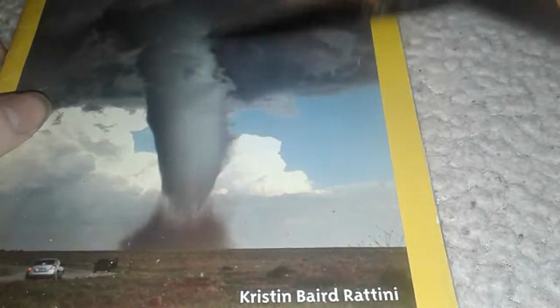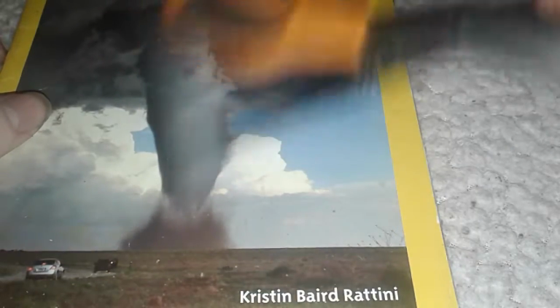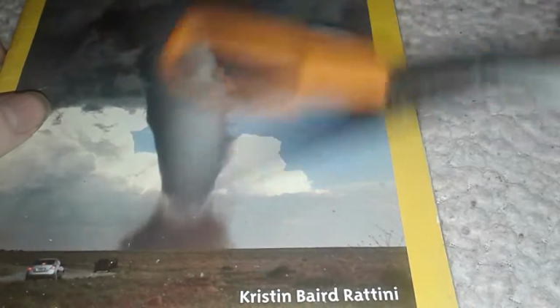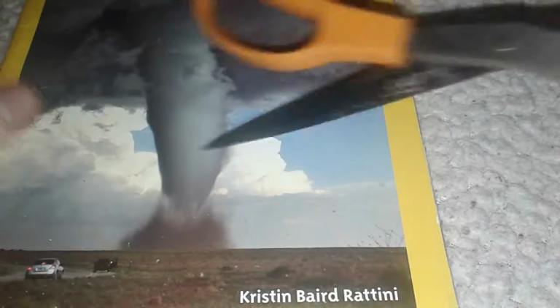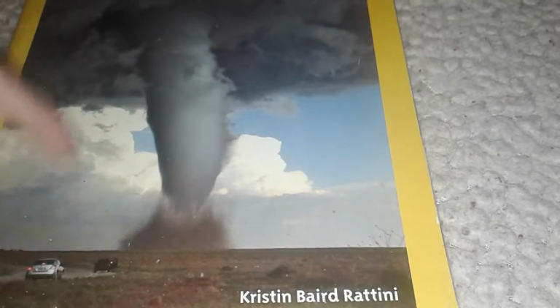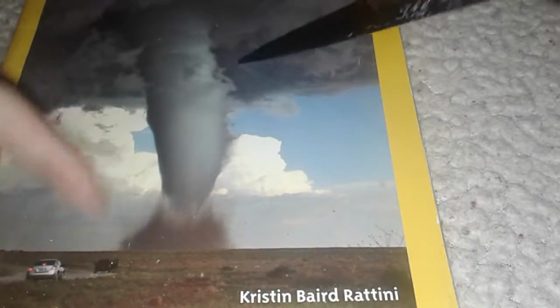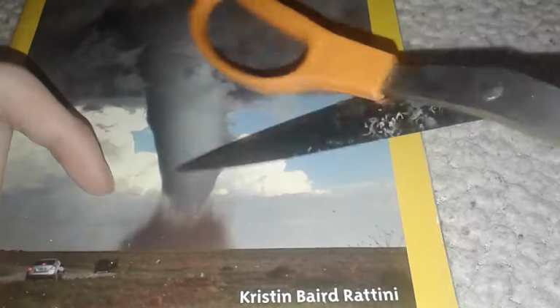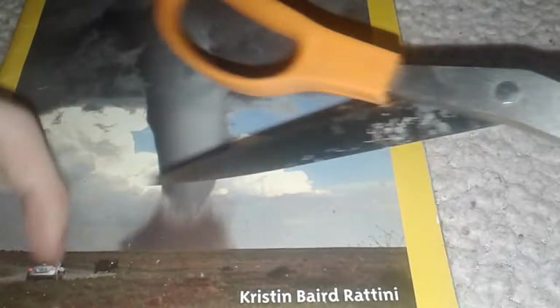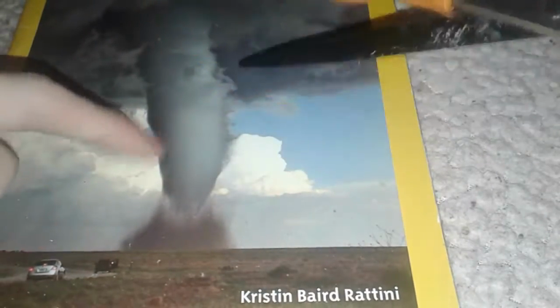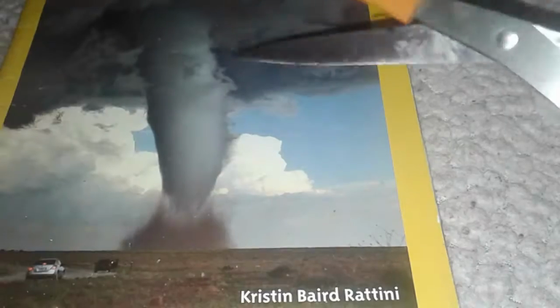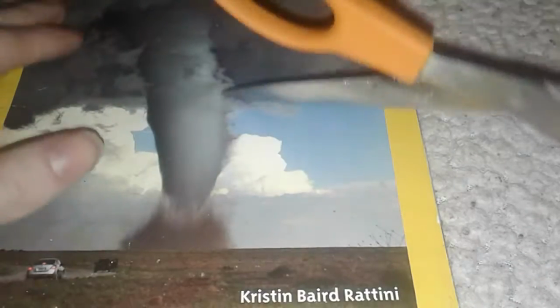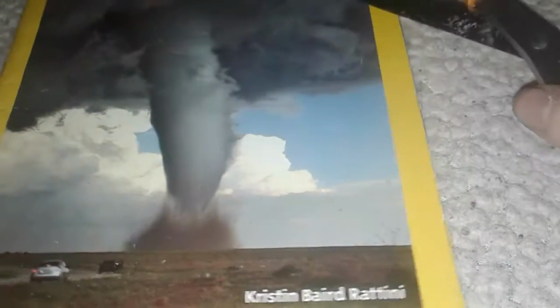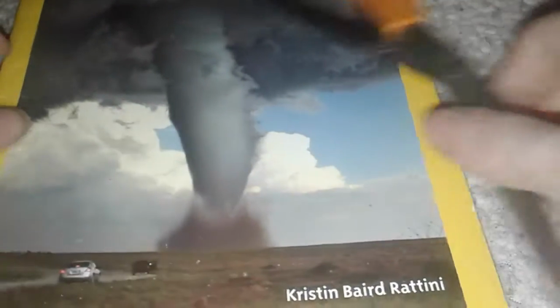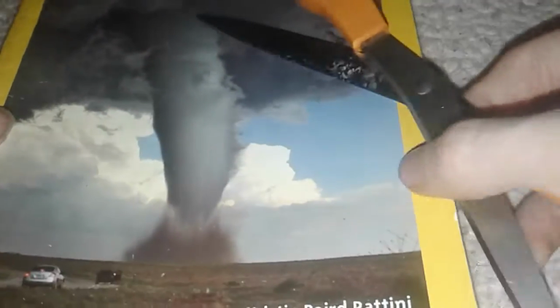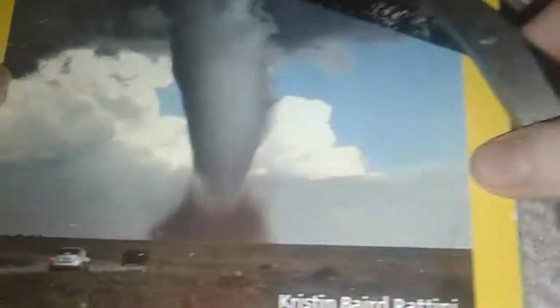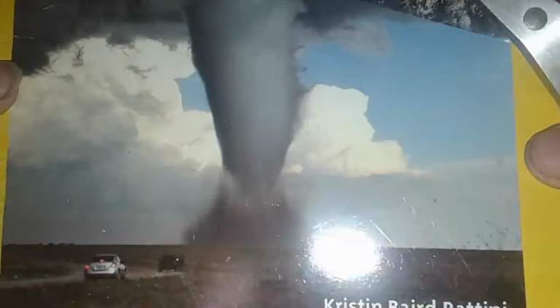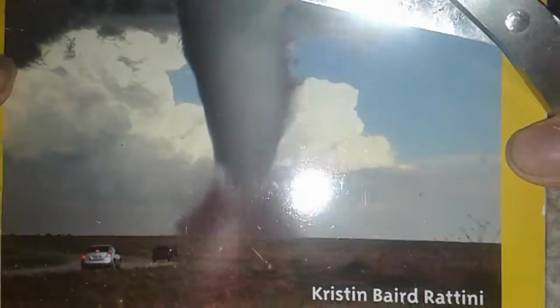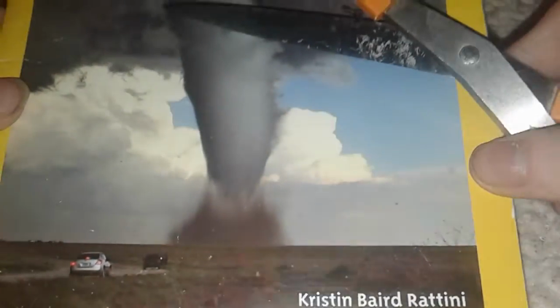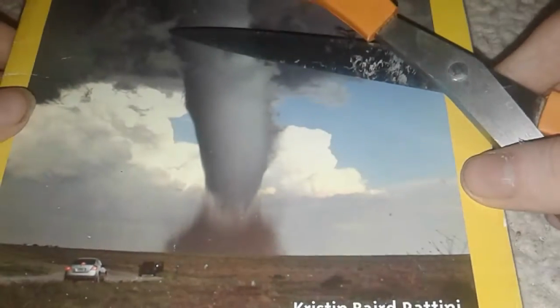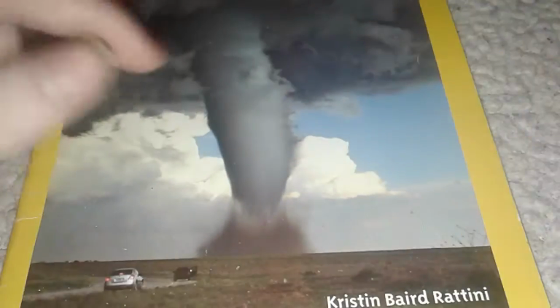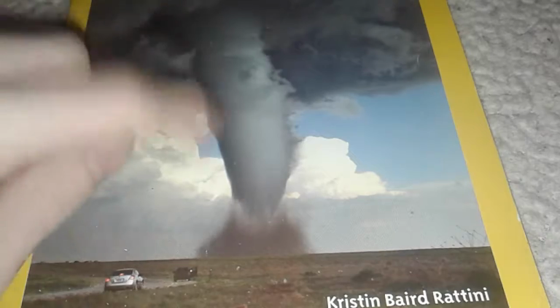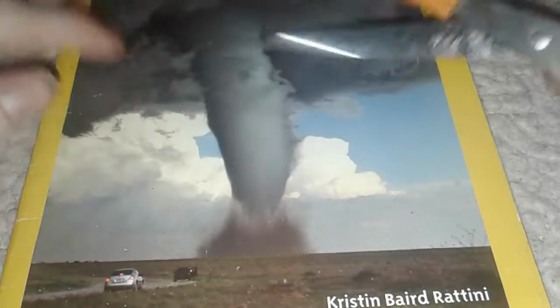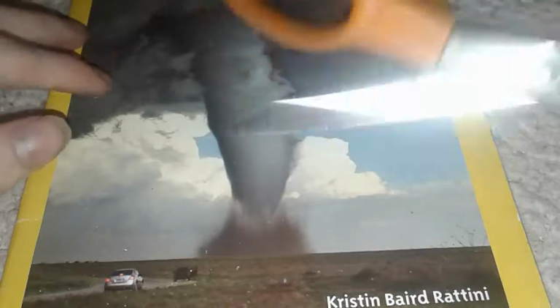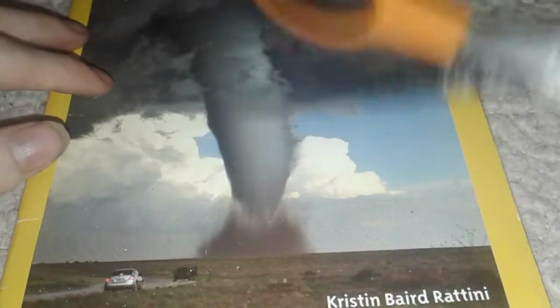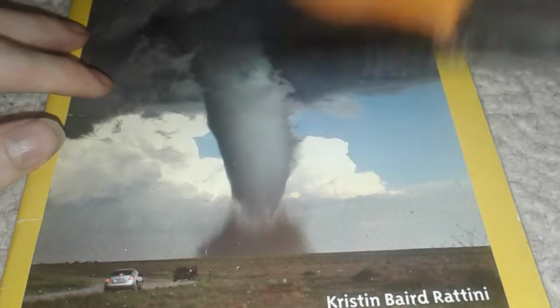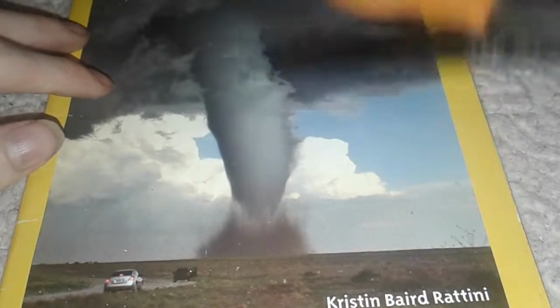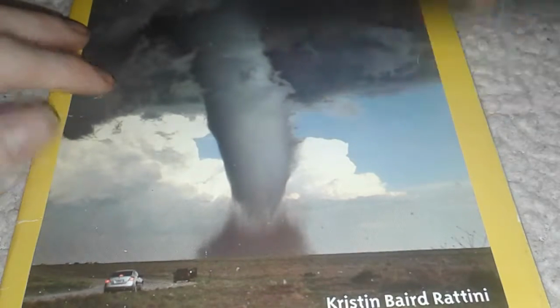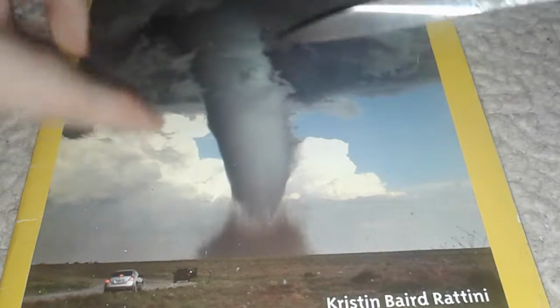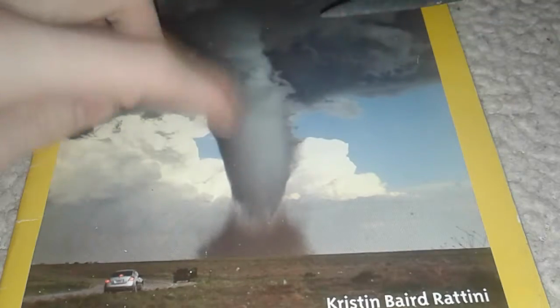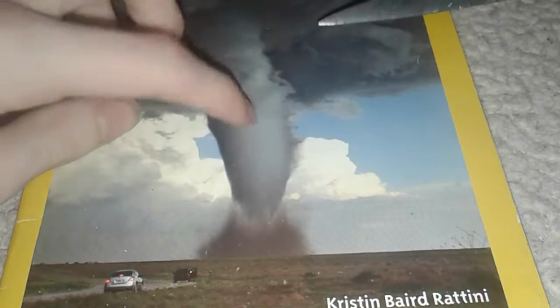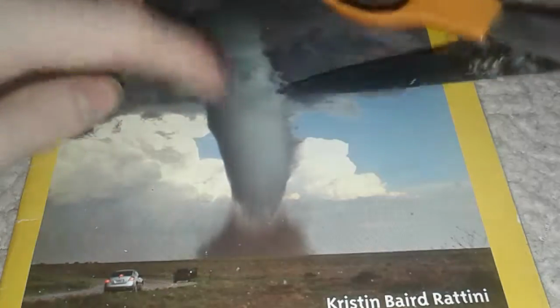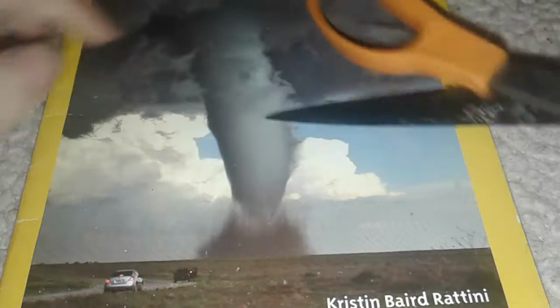I don't want to scratch my beautiful tornado because that's my YouTube channel right there. Guys, if this one hits 10 likes, I'll use this as my logo.